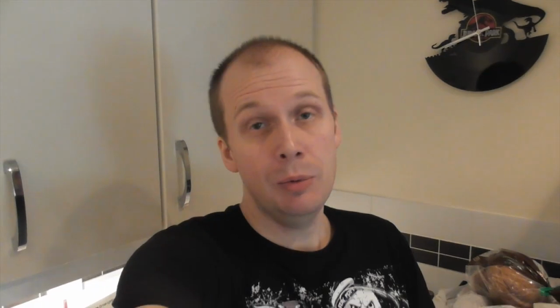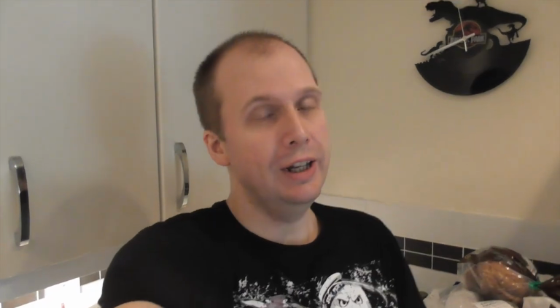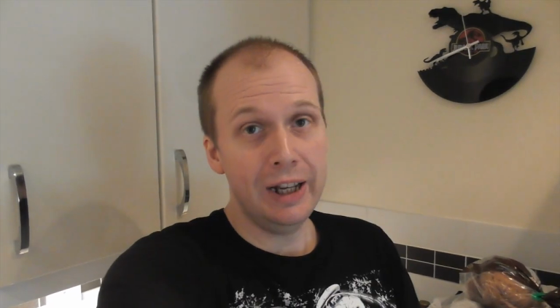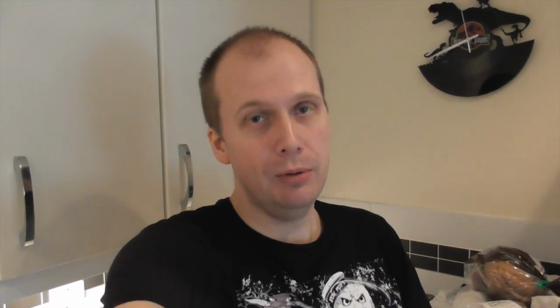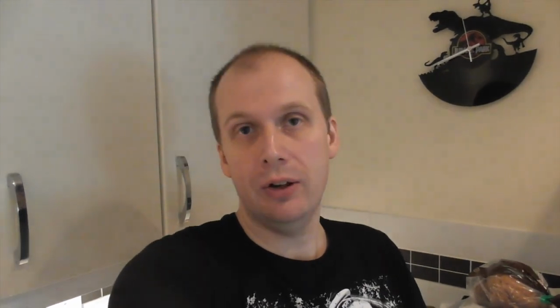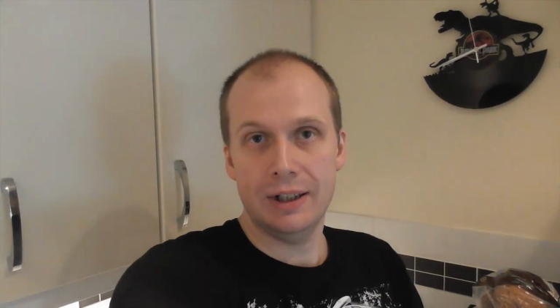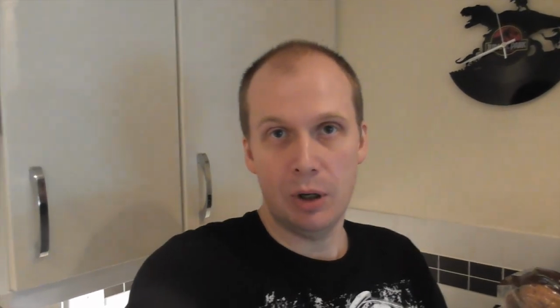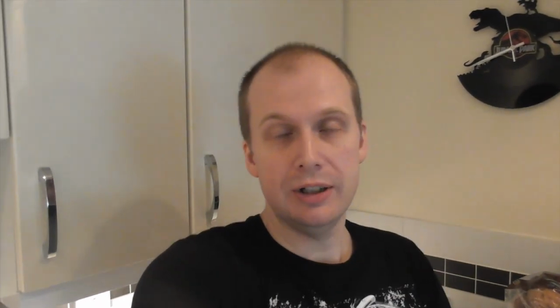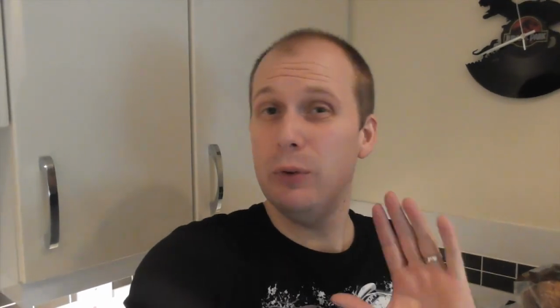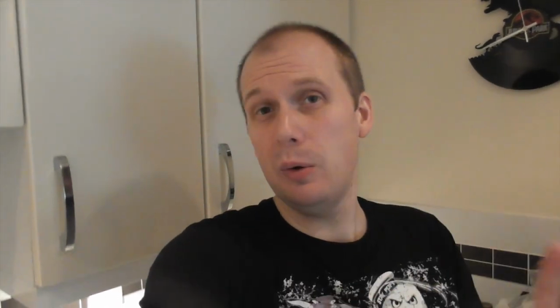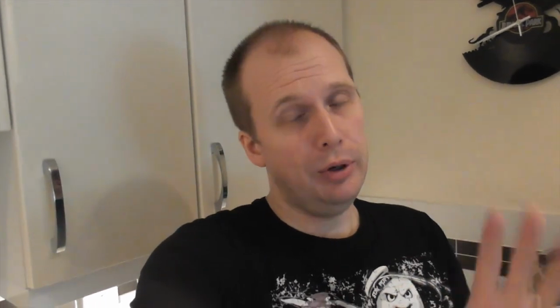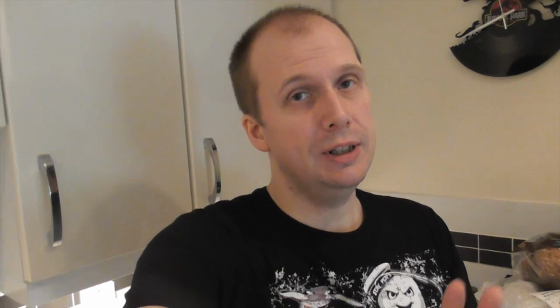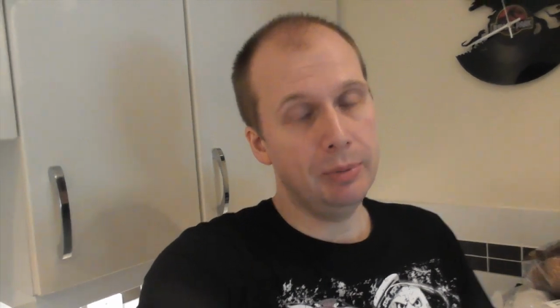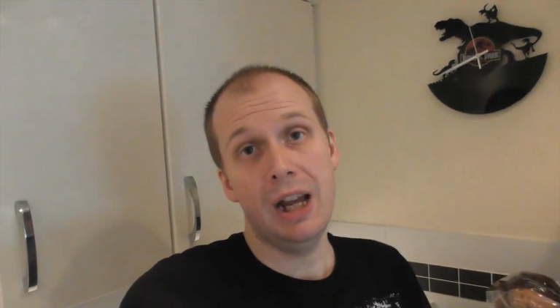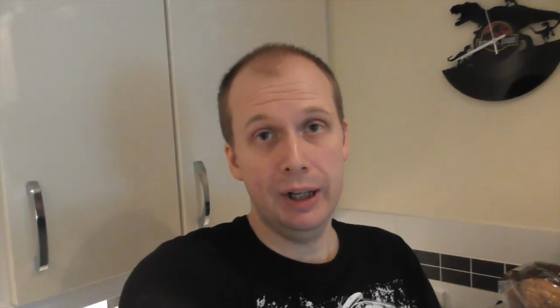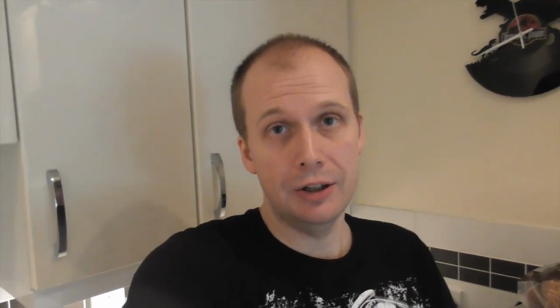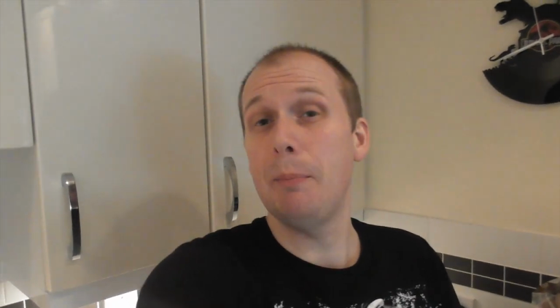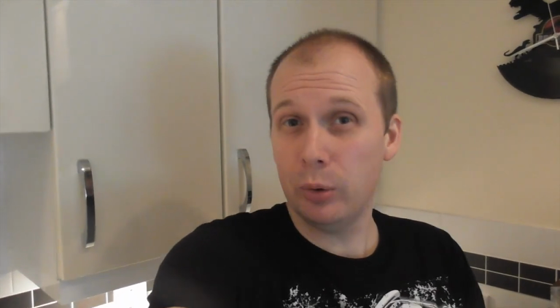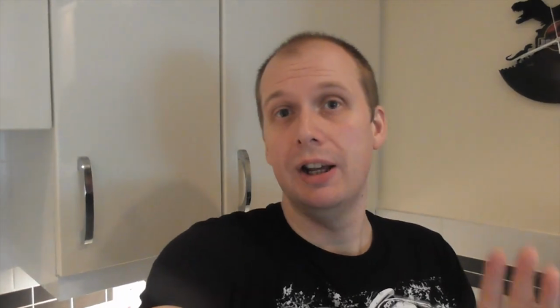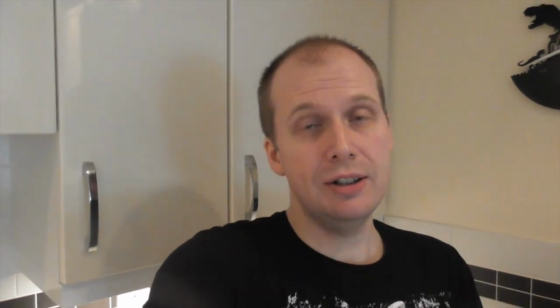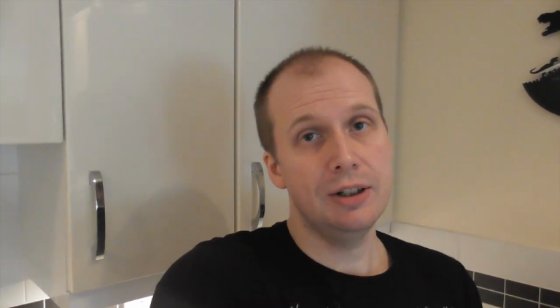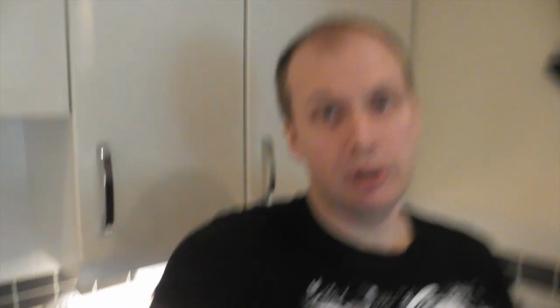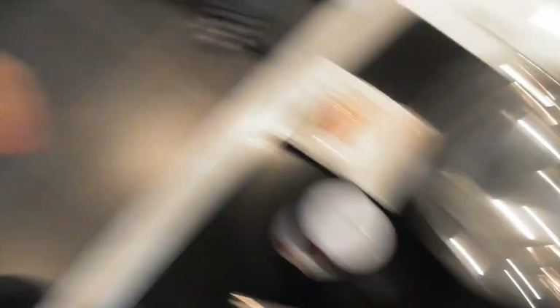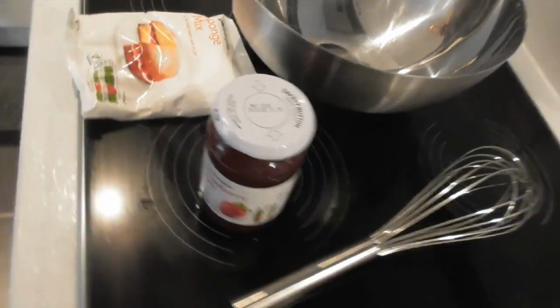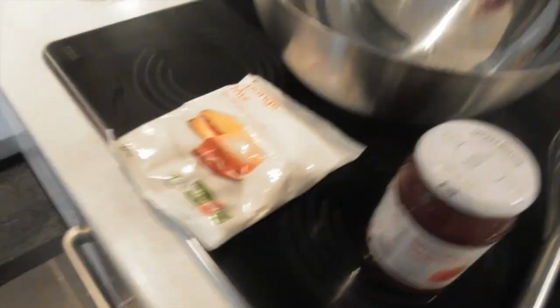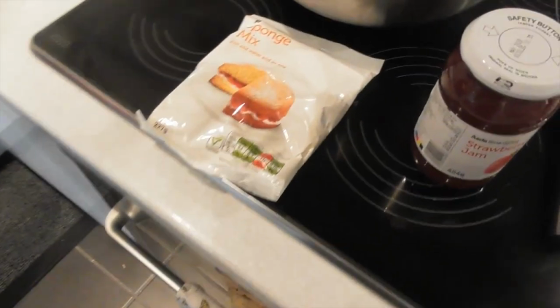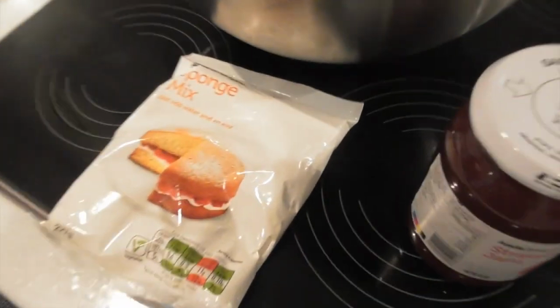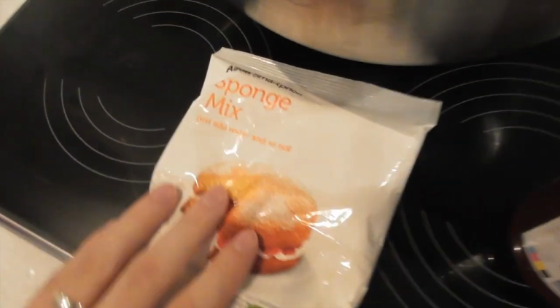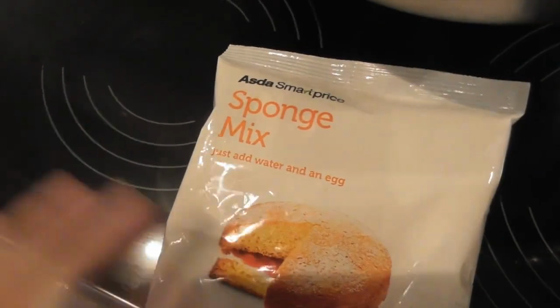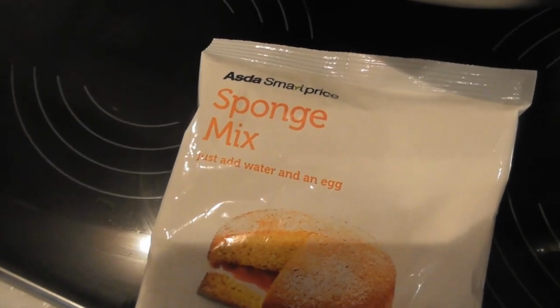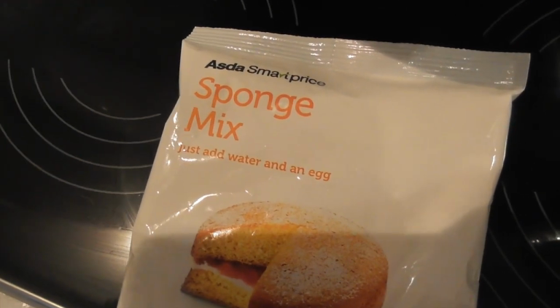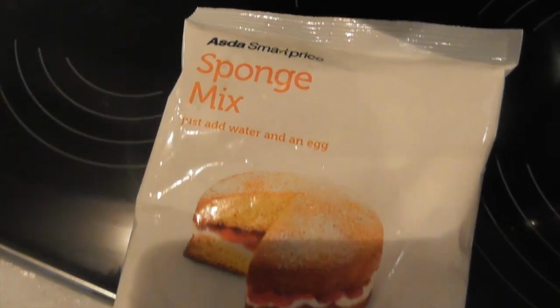Good morning! It's day two of a week on Asda SmartPrice, and we're going to forego breakfast this morning because we're going to have a big lunch — a banquet Asda SmartPrice lunch — and it's going to start by making some sponge cake.